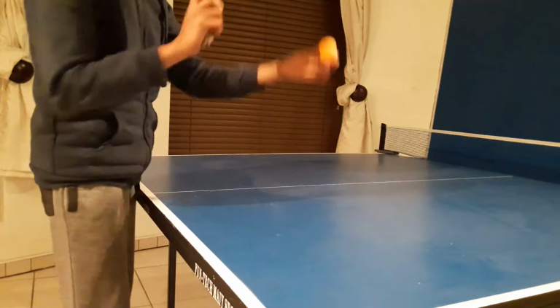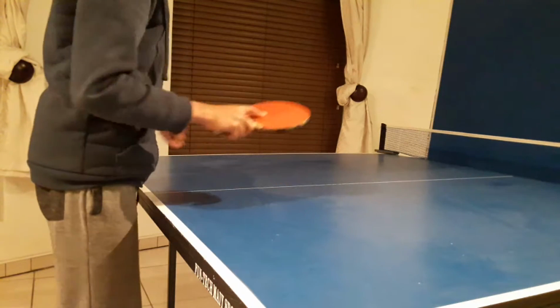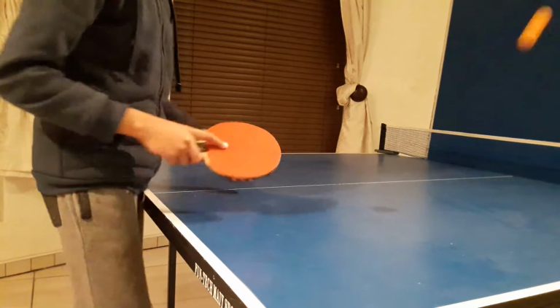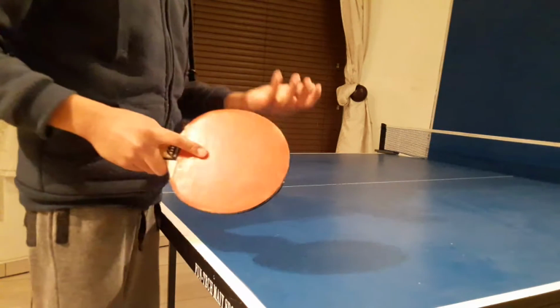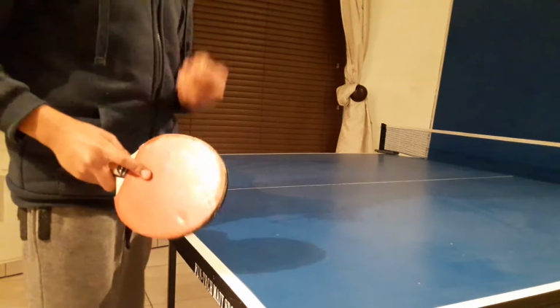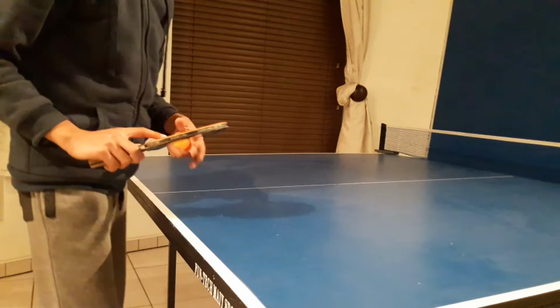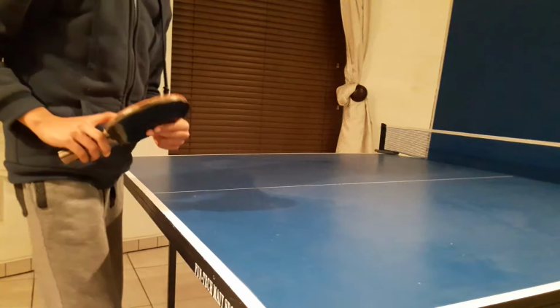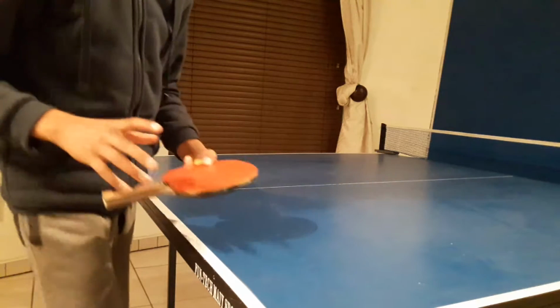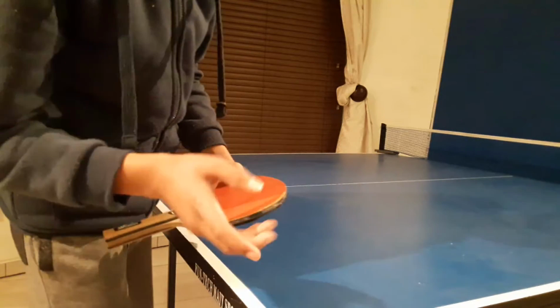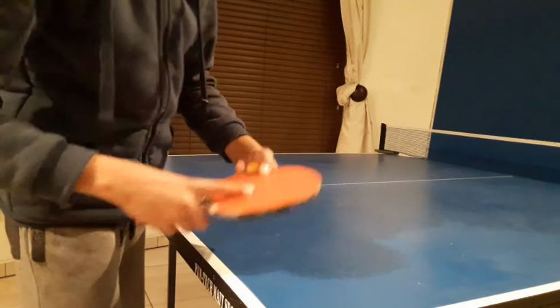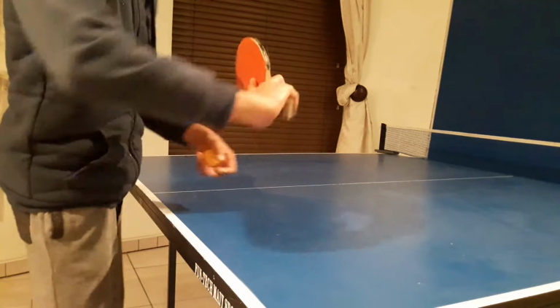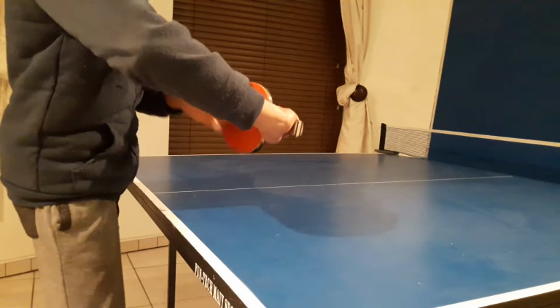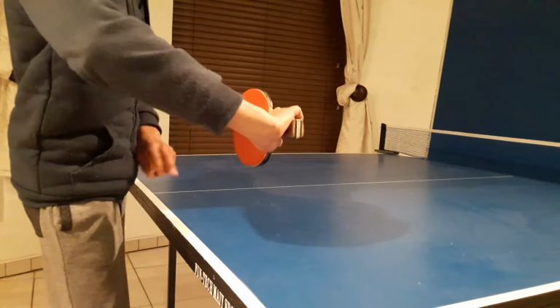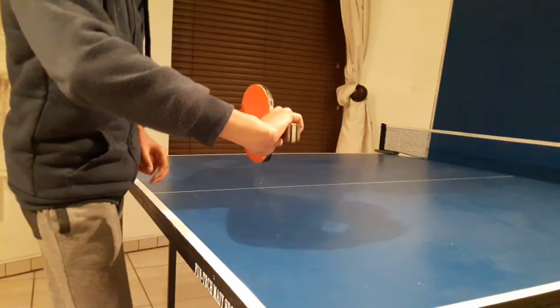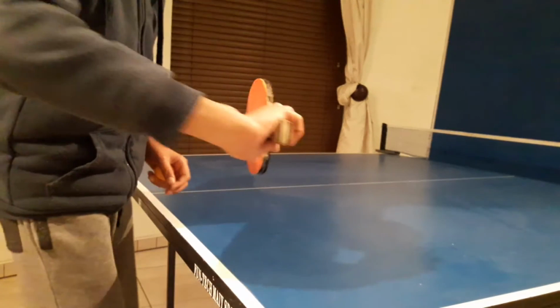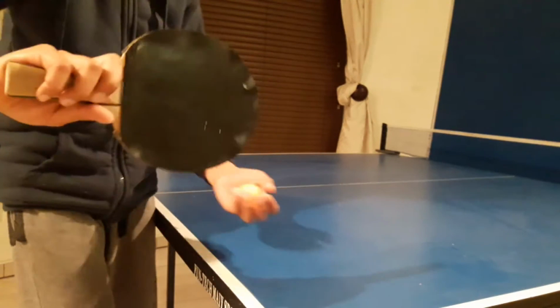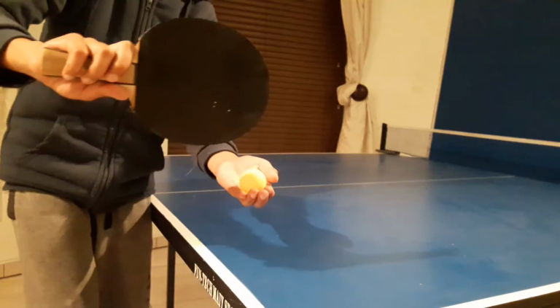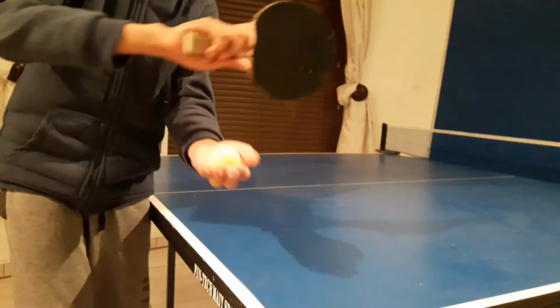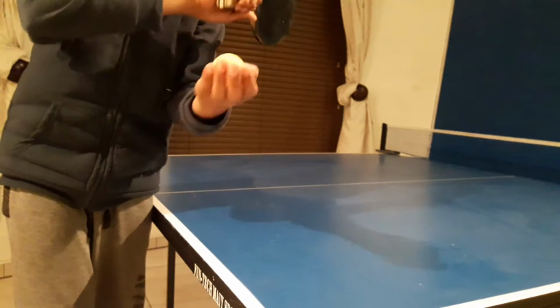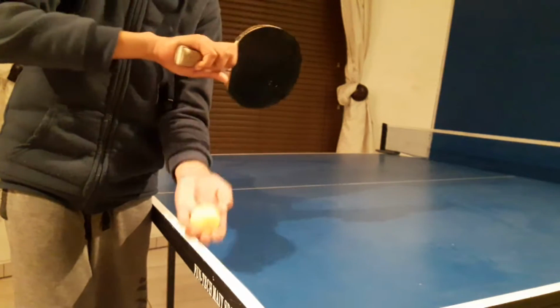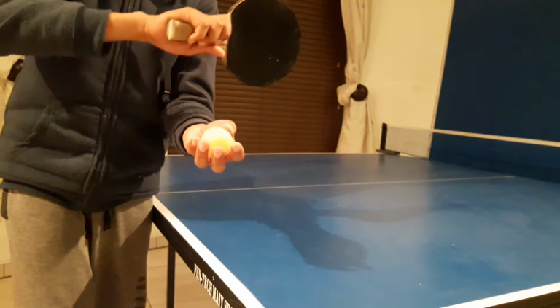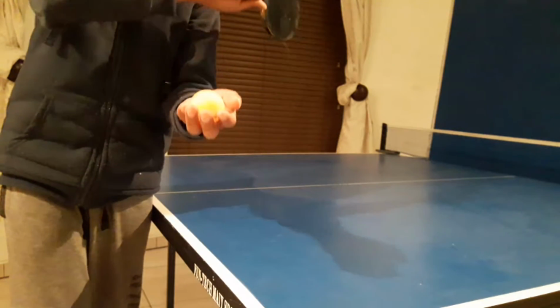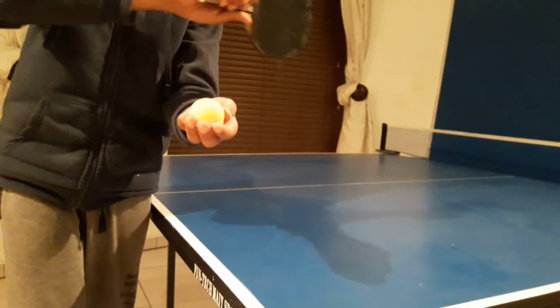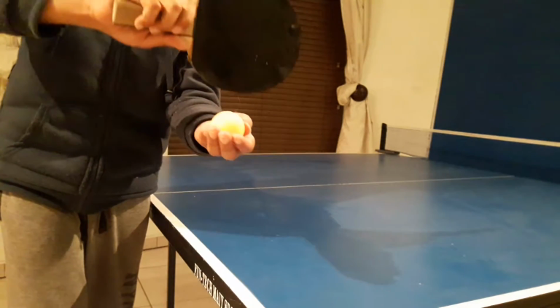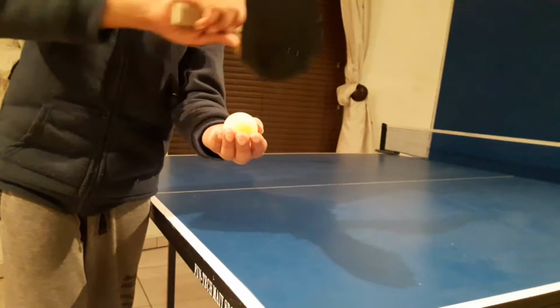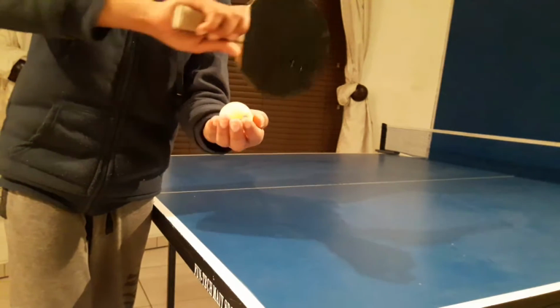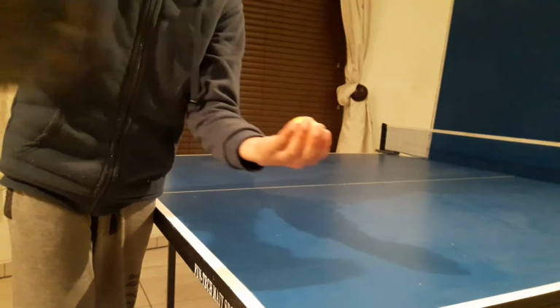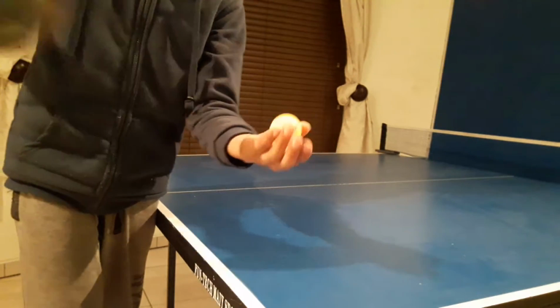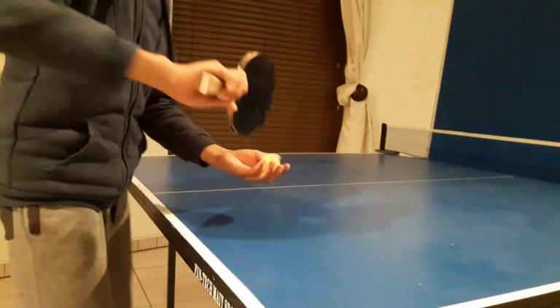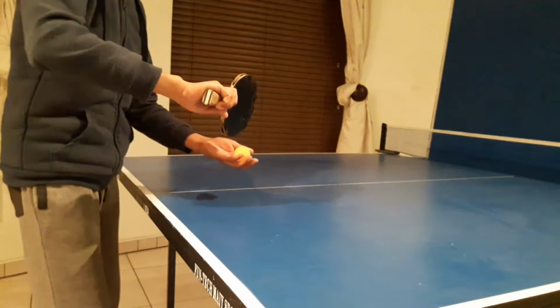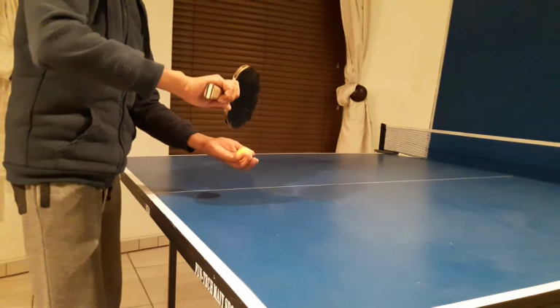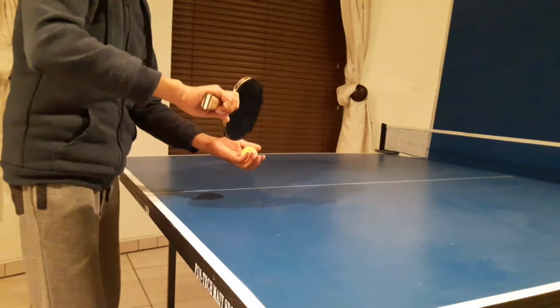But if you want to be more fancy, keep it like this, and right when you throw the ball up and hit it, give it a bit of a spin like this. I'll show you in slow motion.